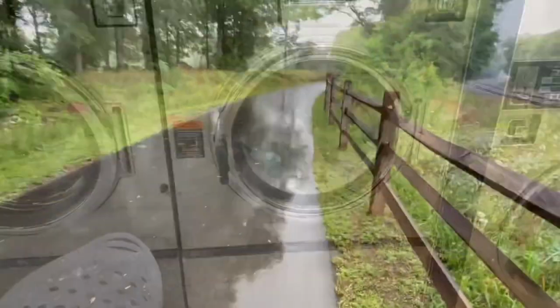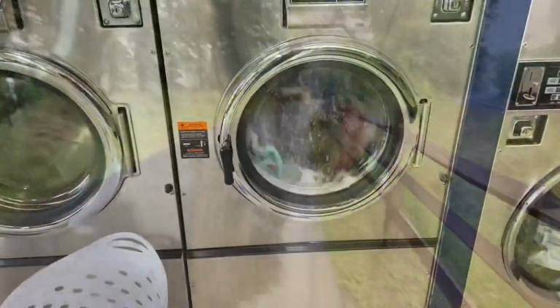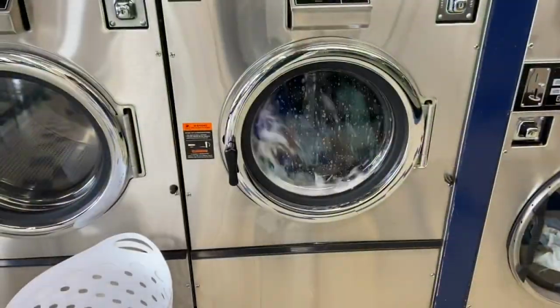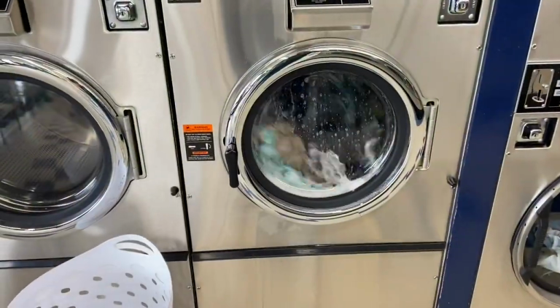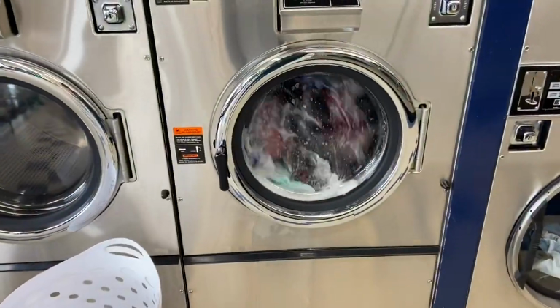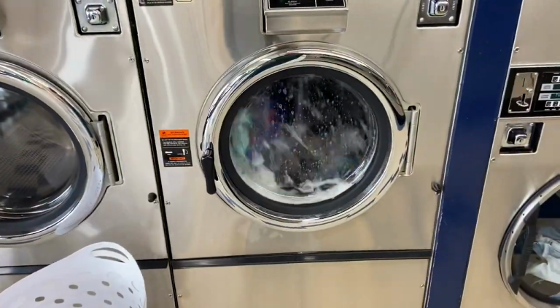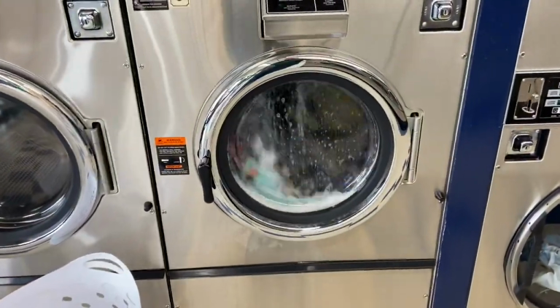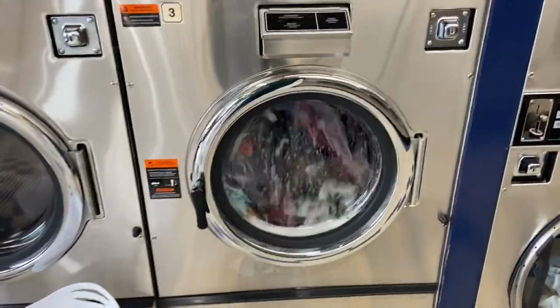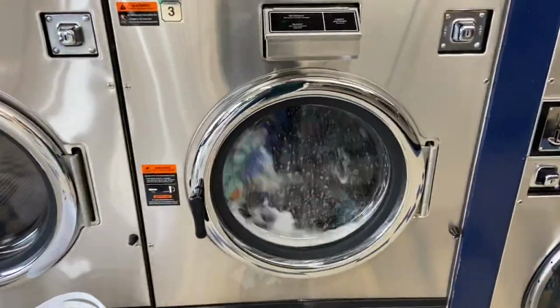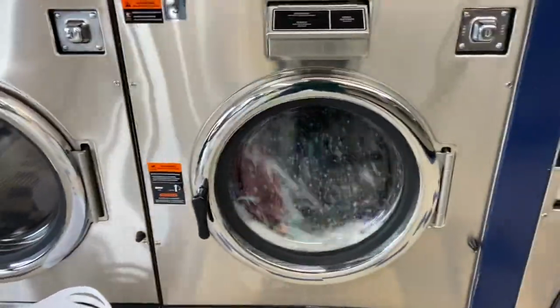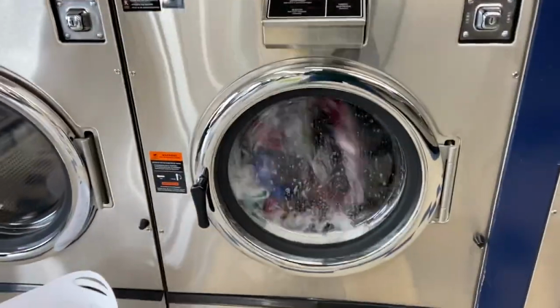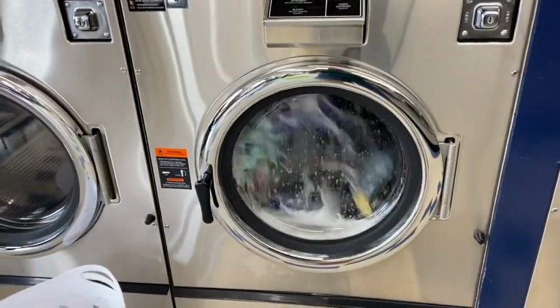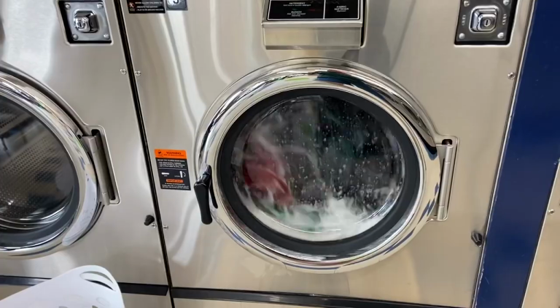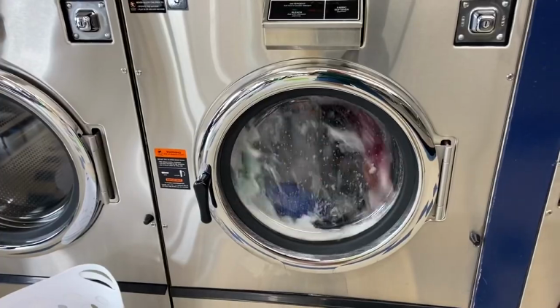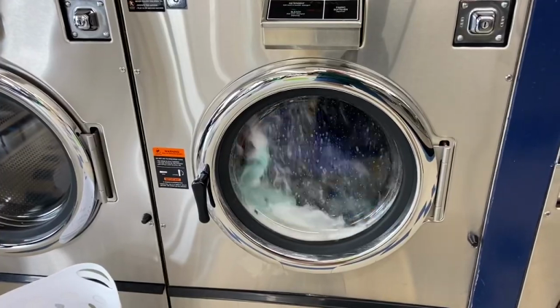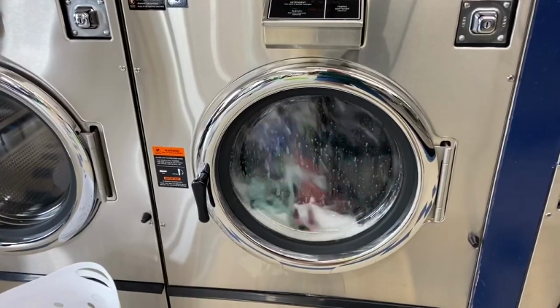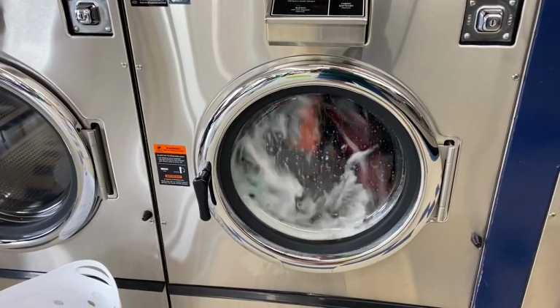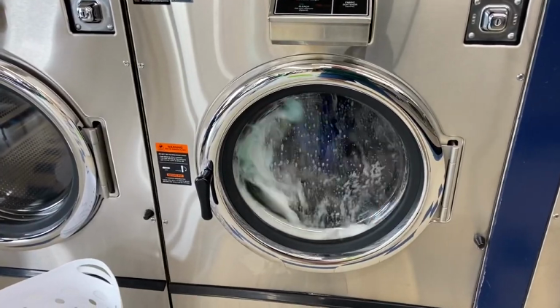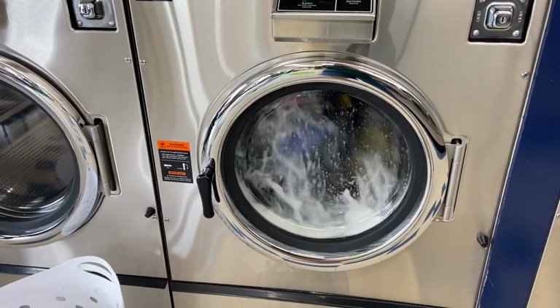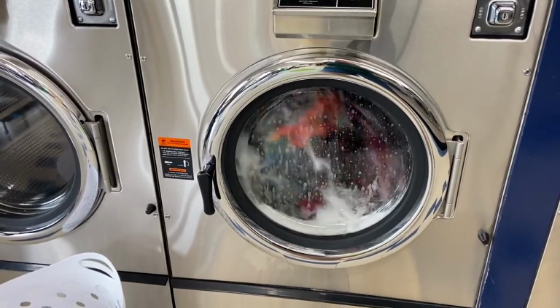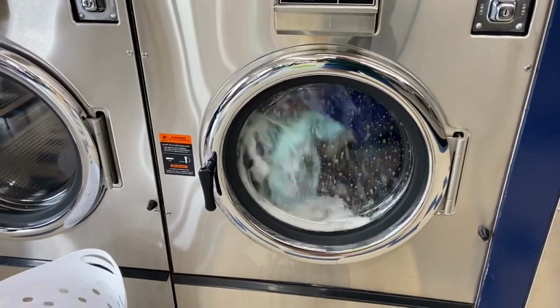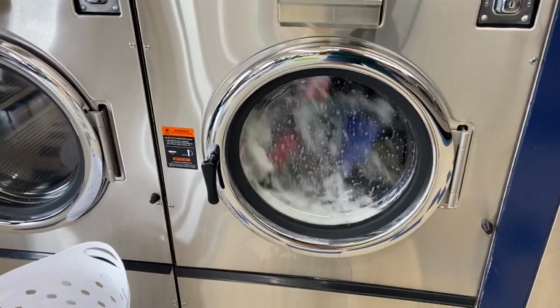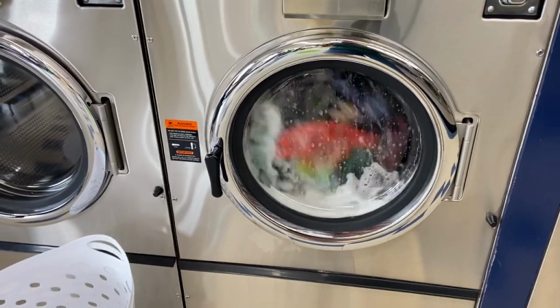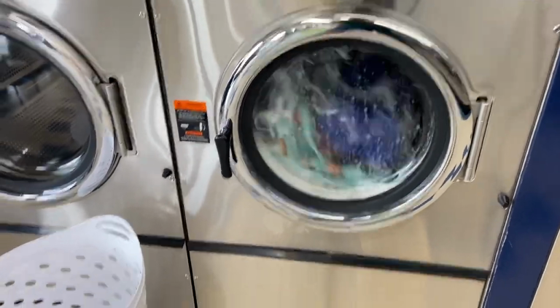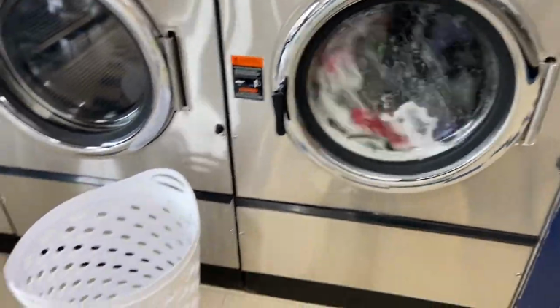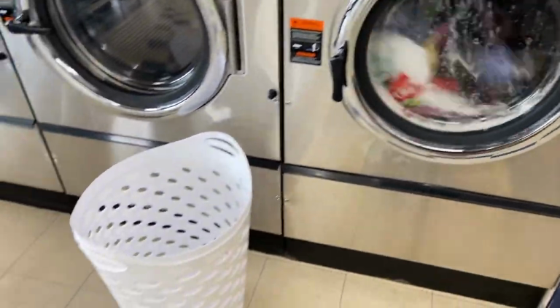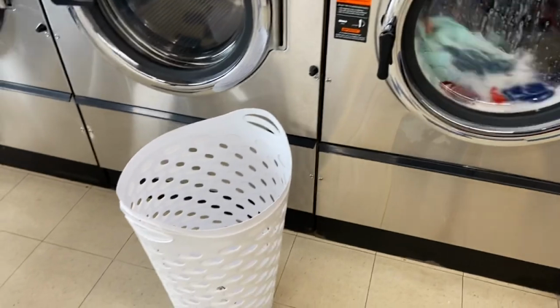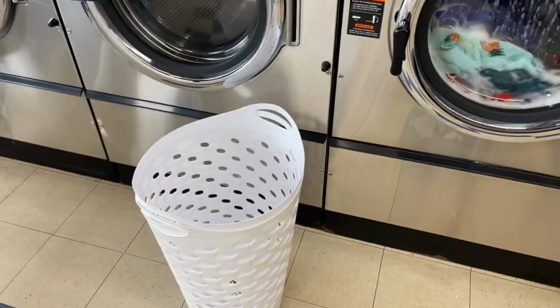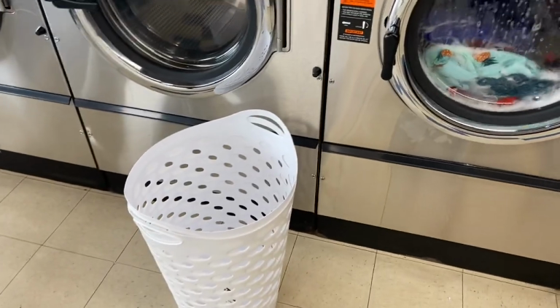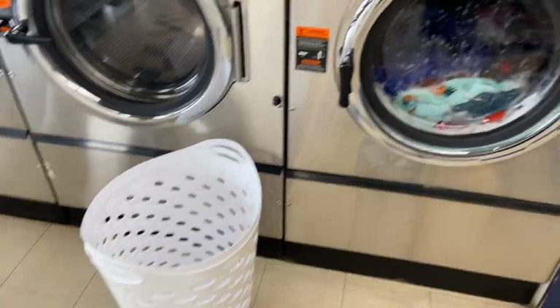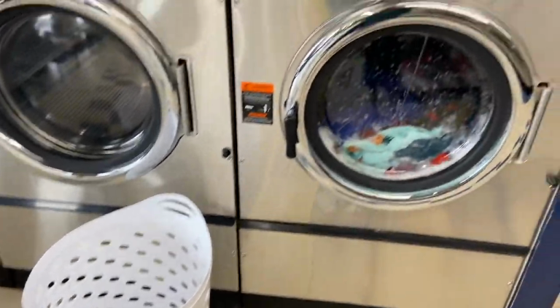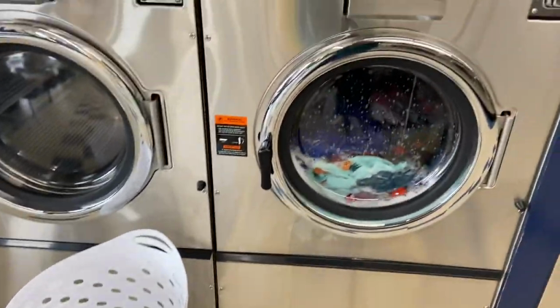So what do you do if your washing machine goes out on you and the repairman doesn't get it fixed the first time and has to come back out? Yep, gotta come to the laundromat.